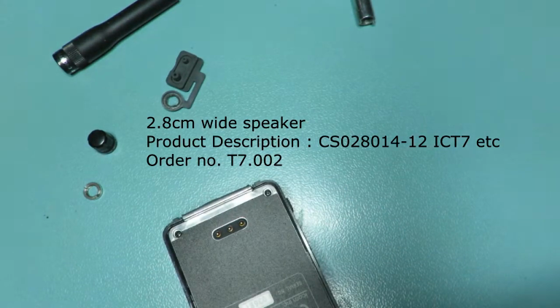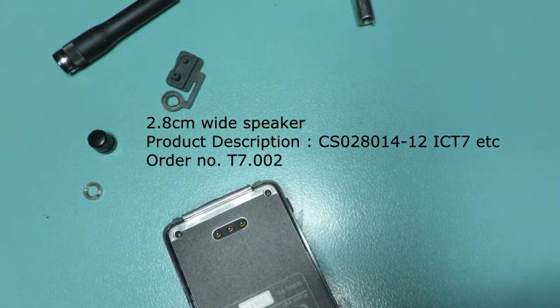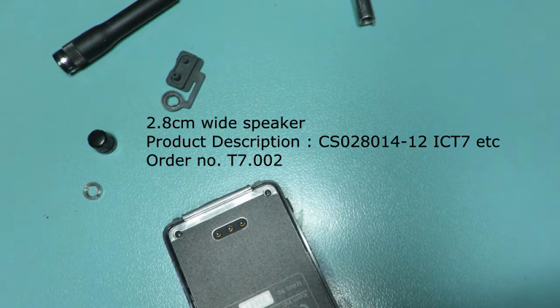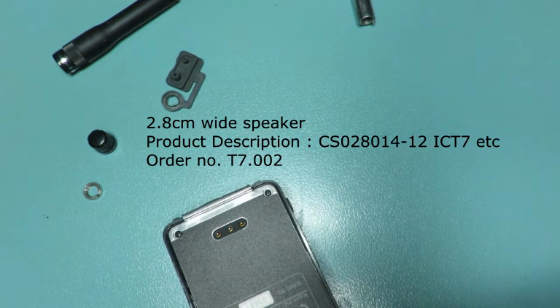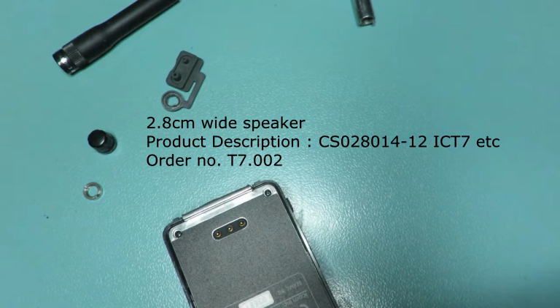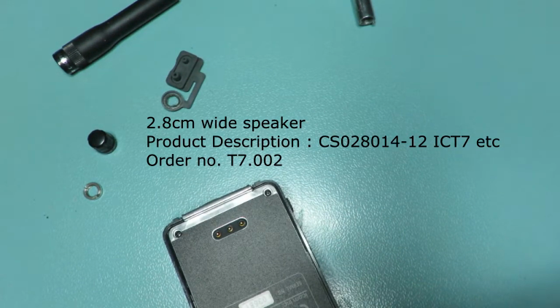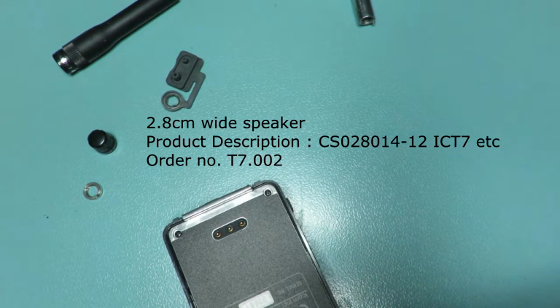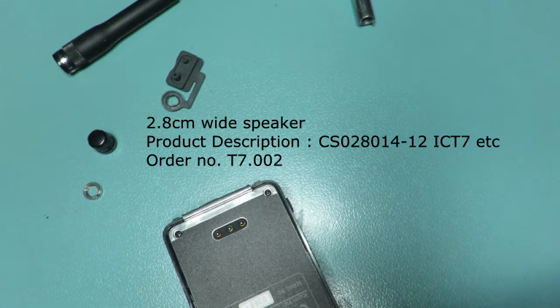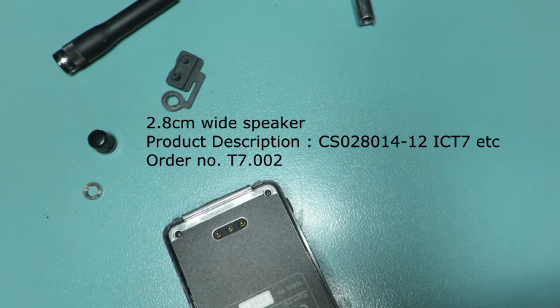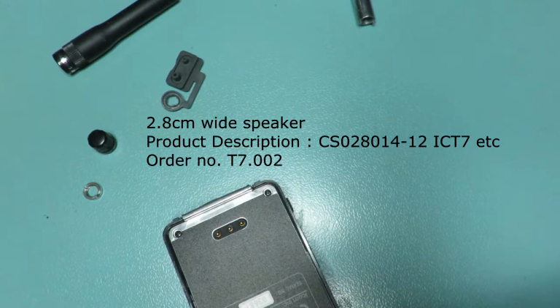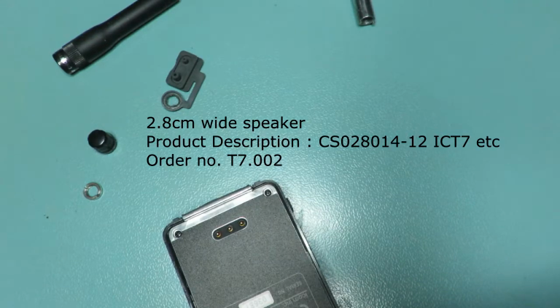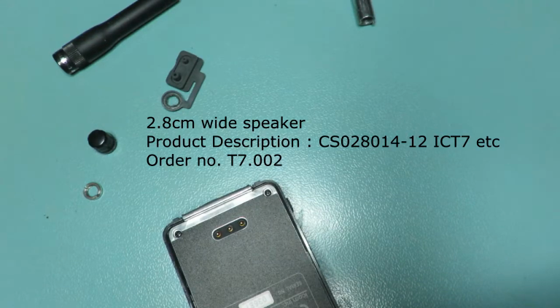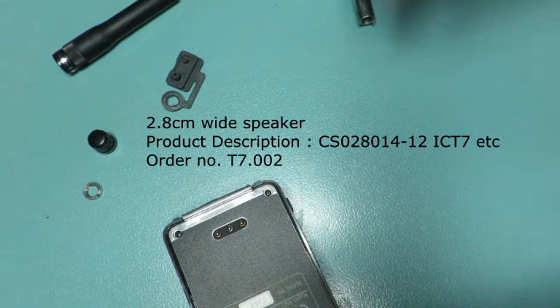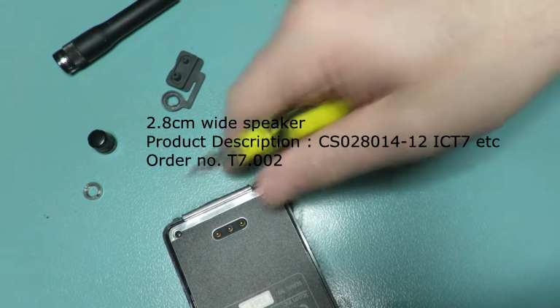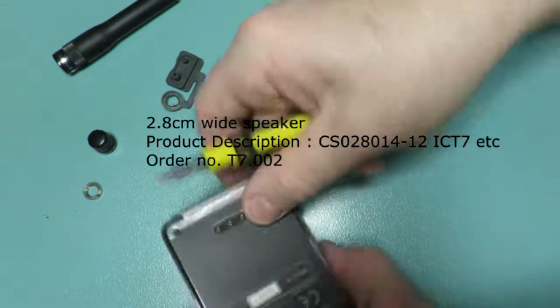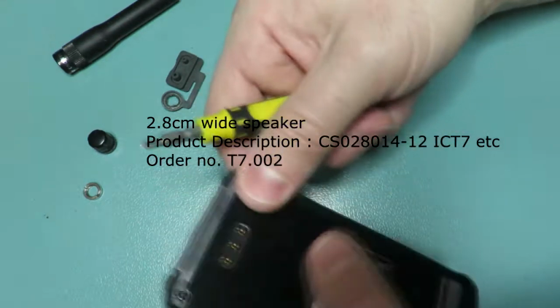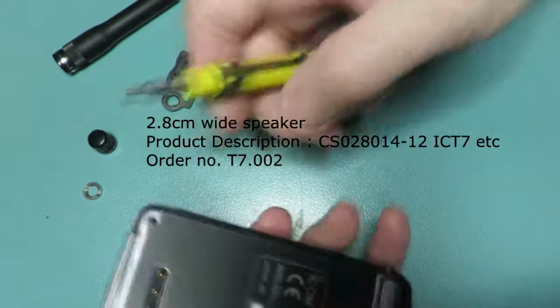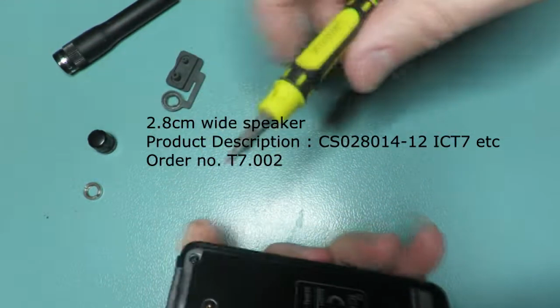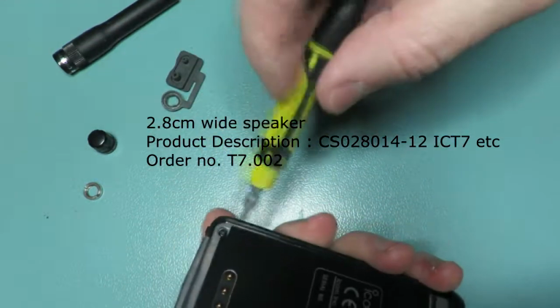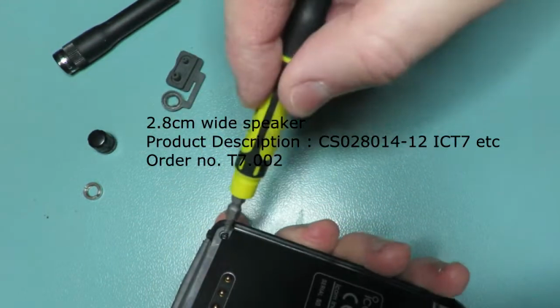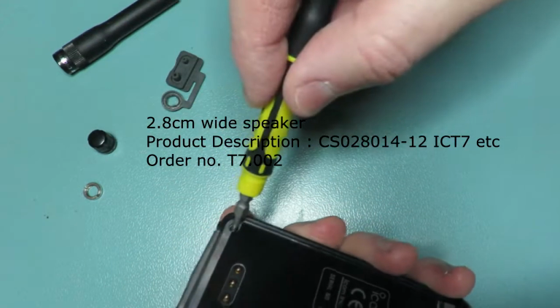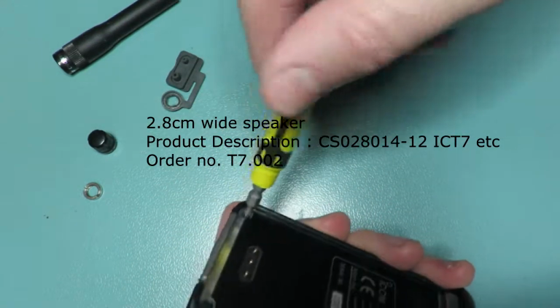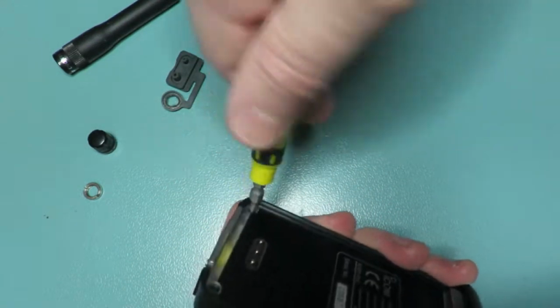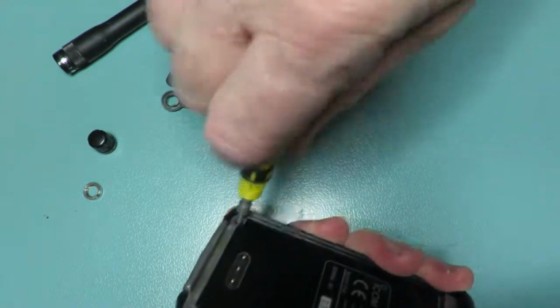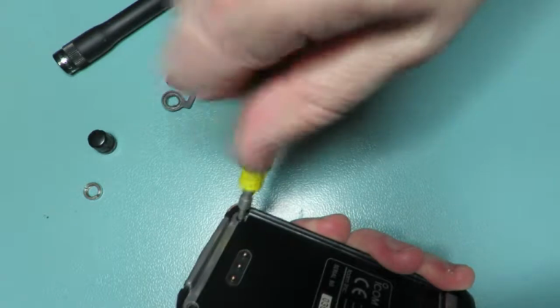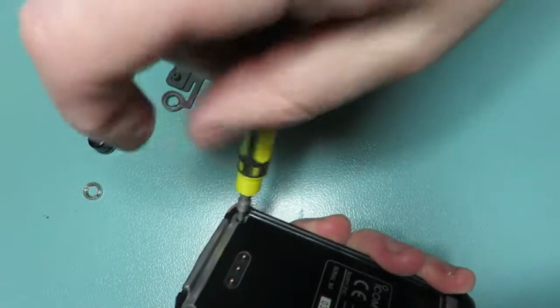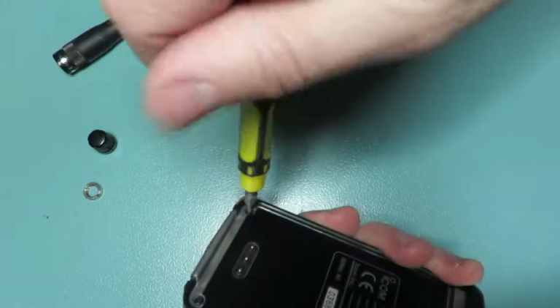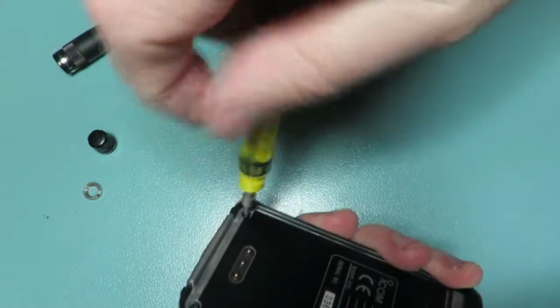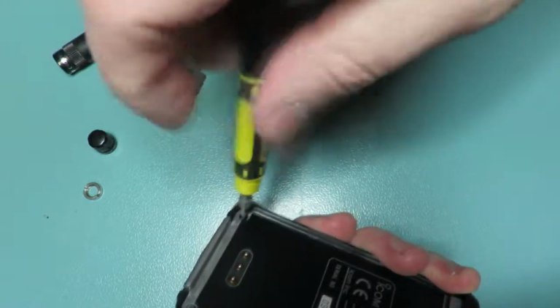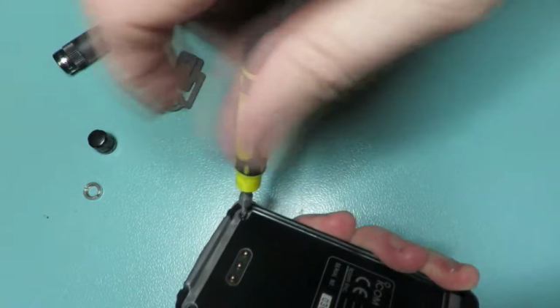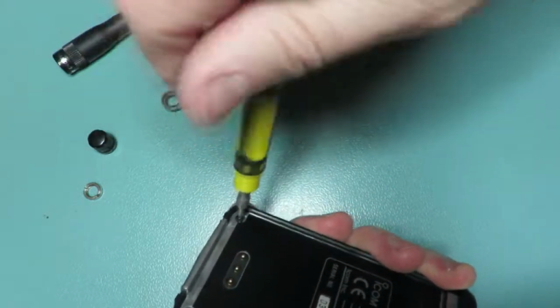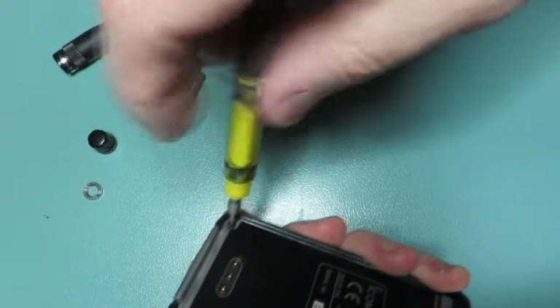I'll put on there the details of the speaker — the product description, part number — and it's 2.8cm wide. So unscrew the two screws.